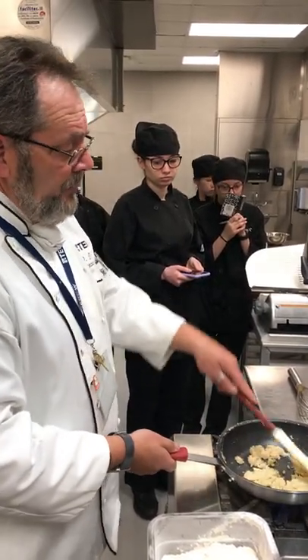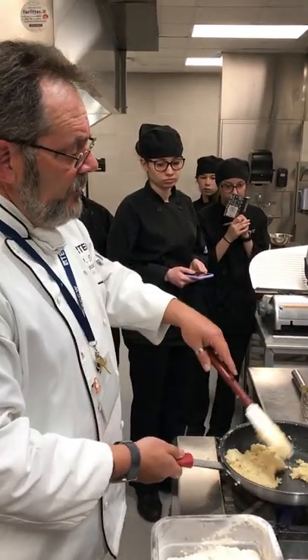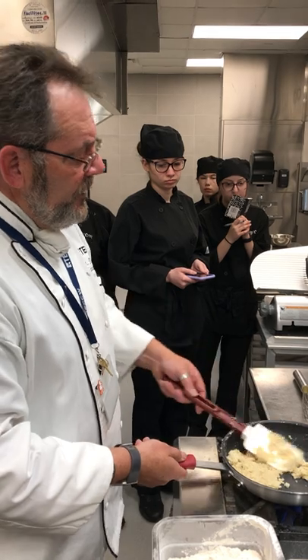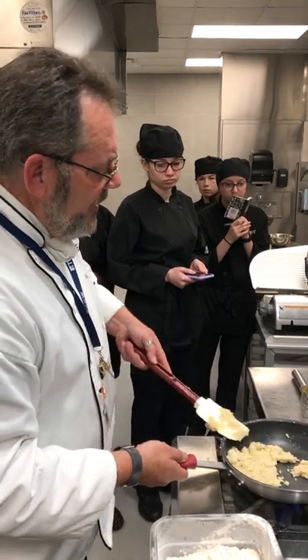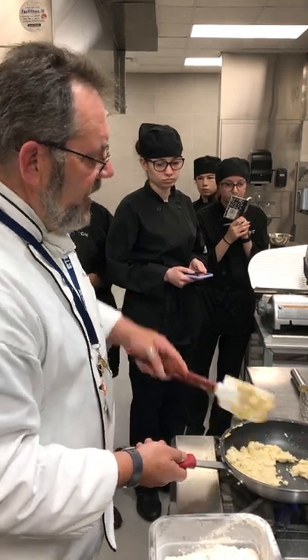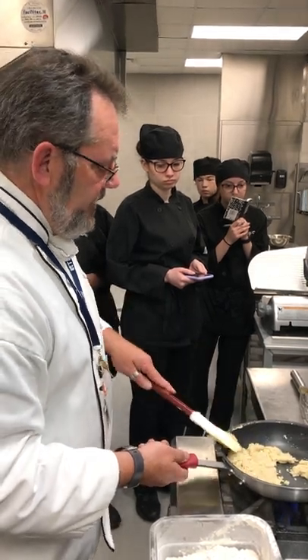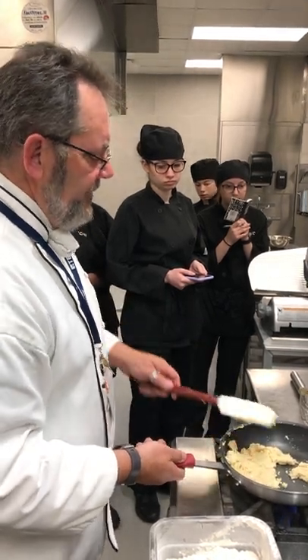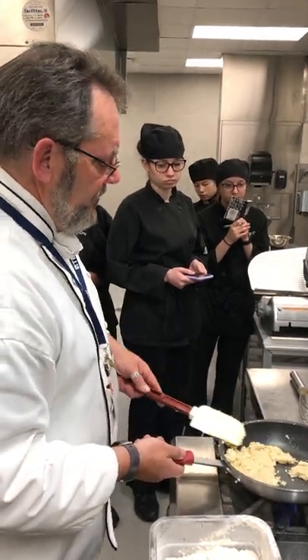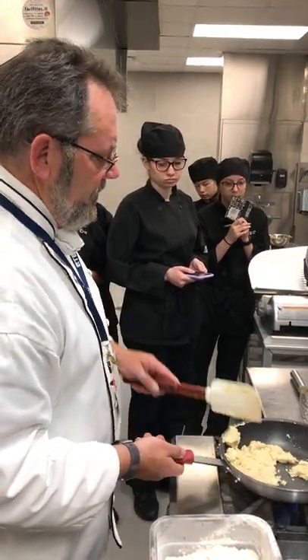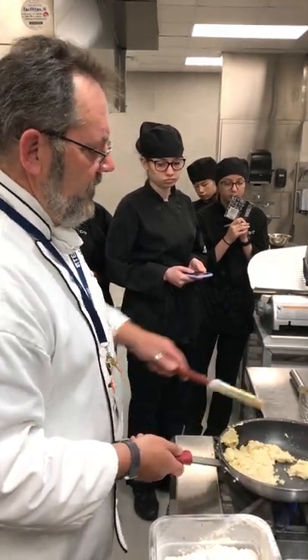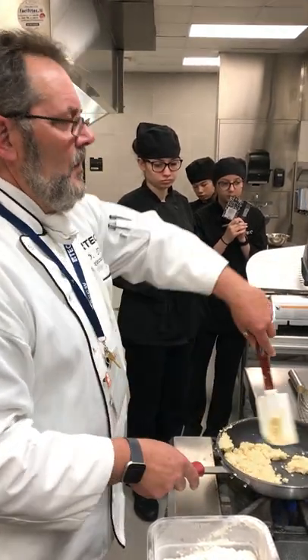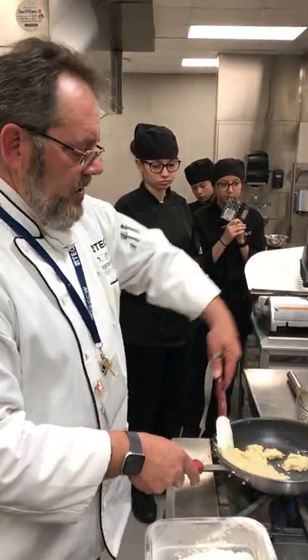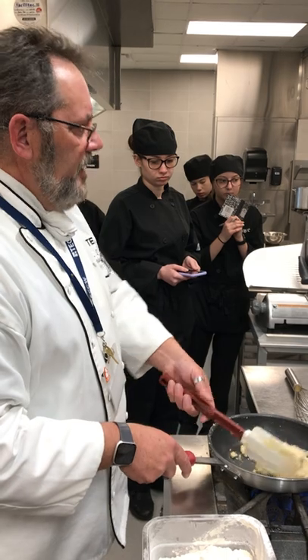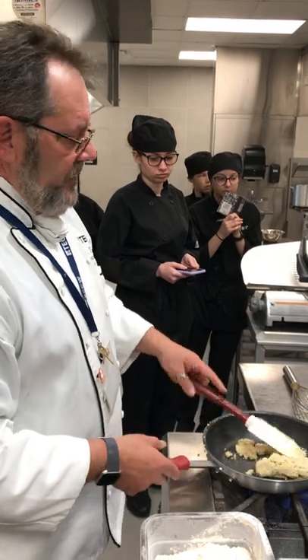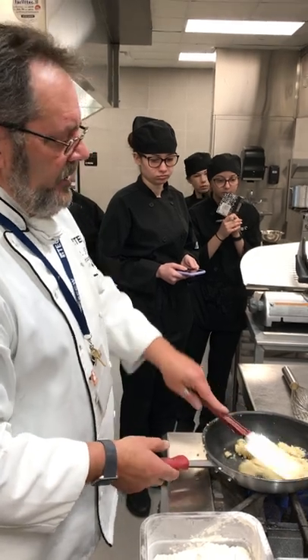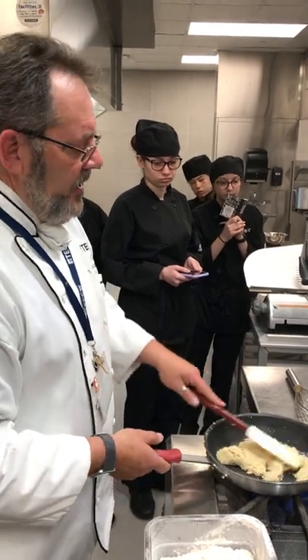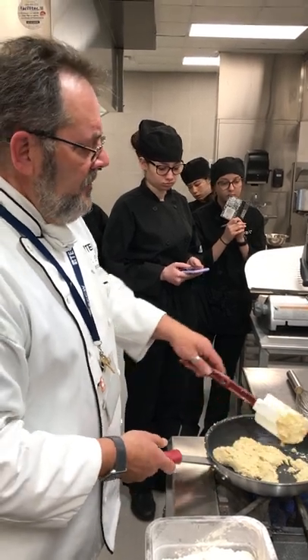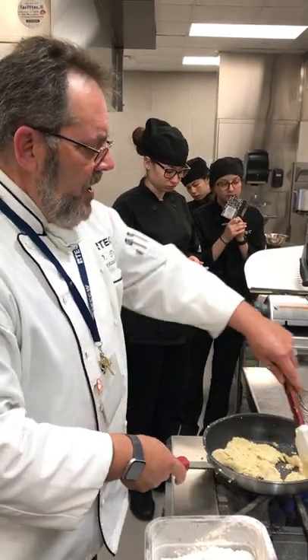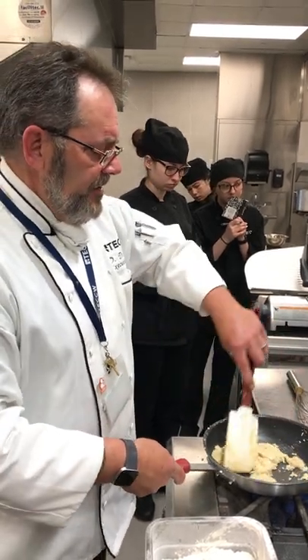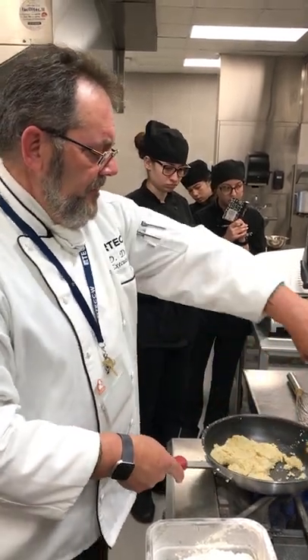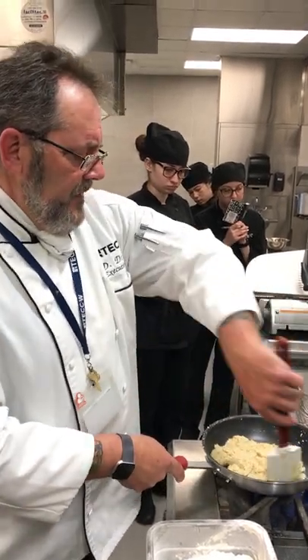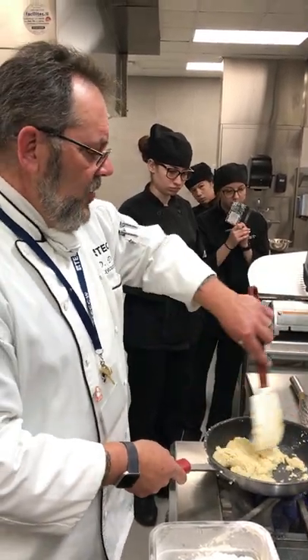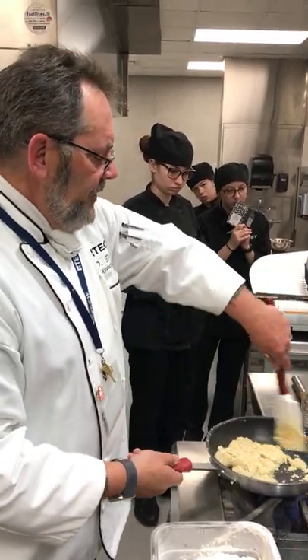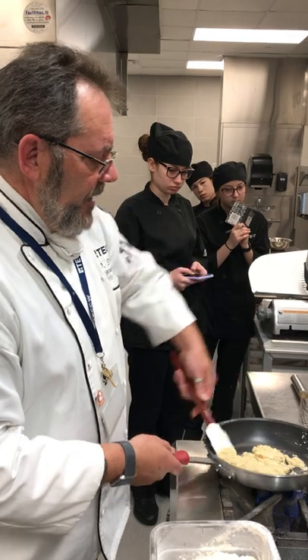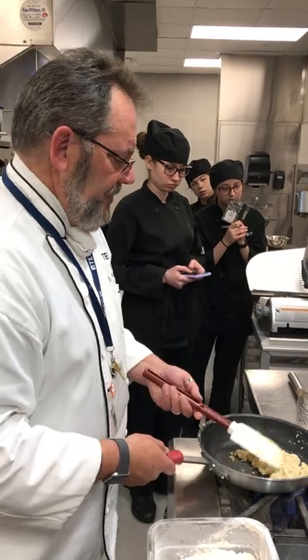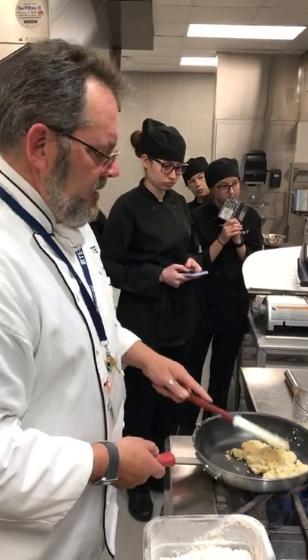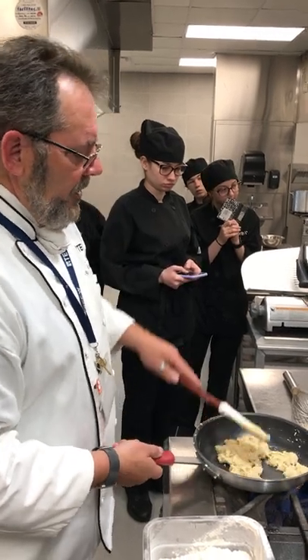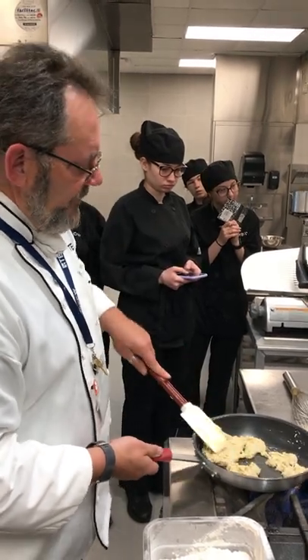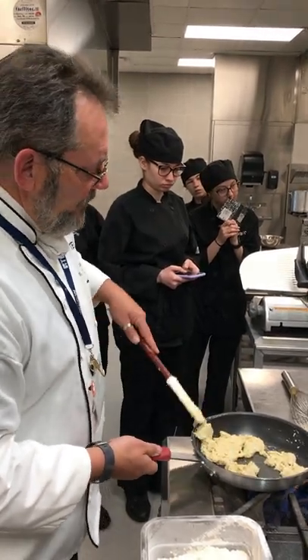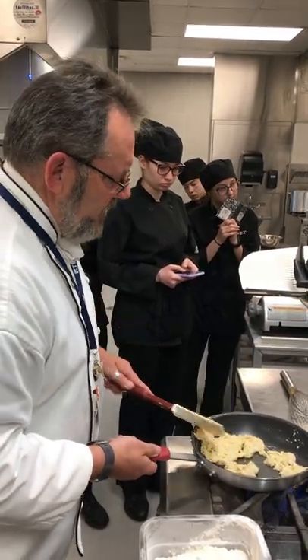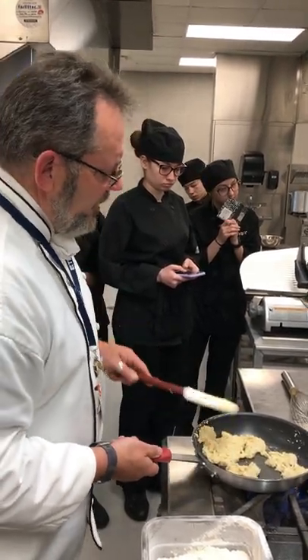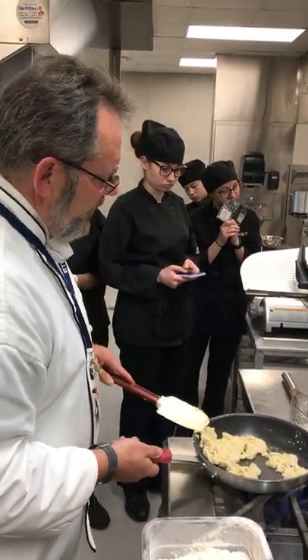So, velouté. Who can tell me what a velouté is? We did the lecture on mother sauces, right? So what's velouté? Just a real basic definition of it.